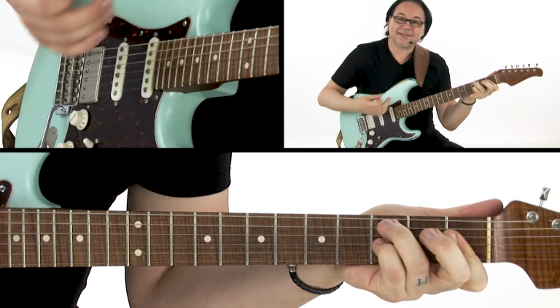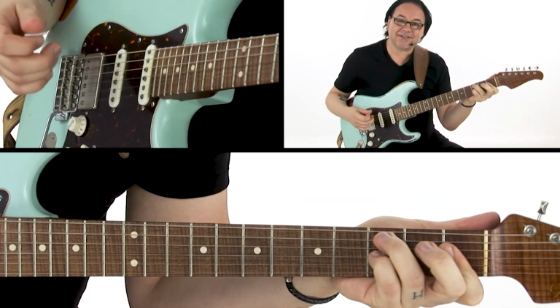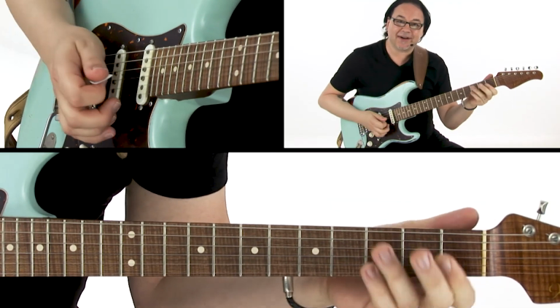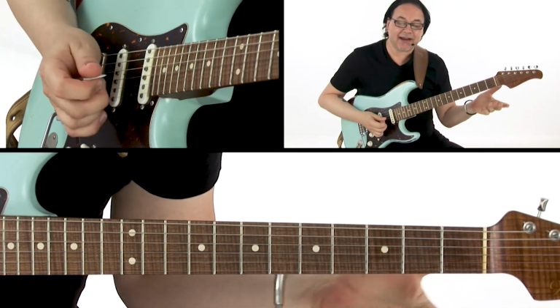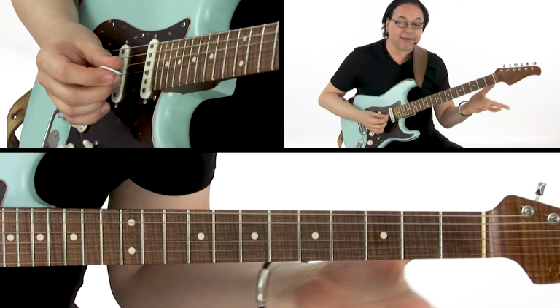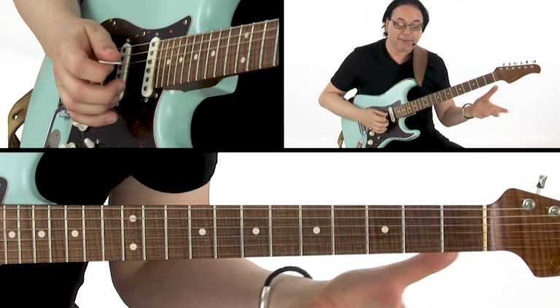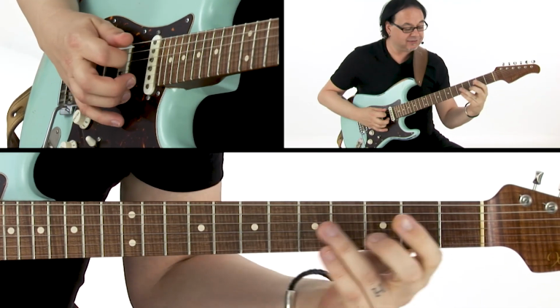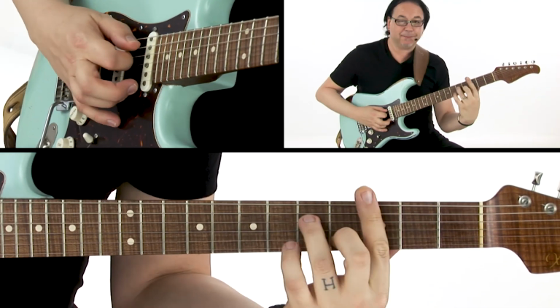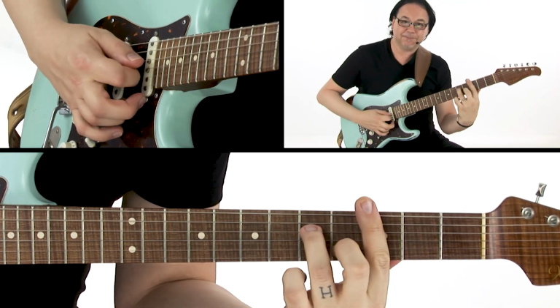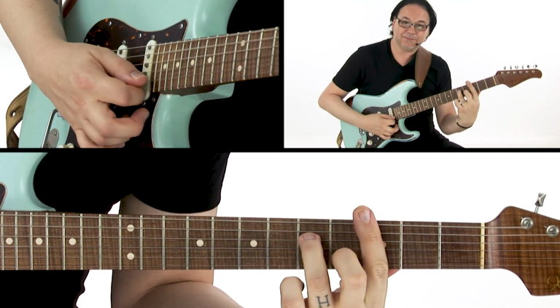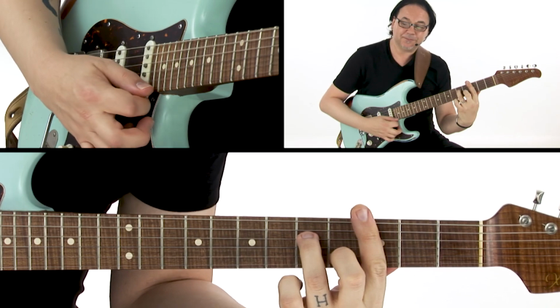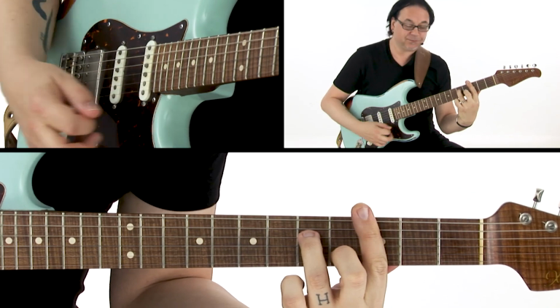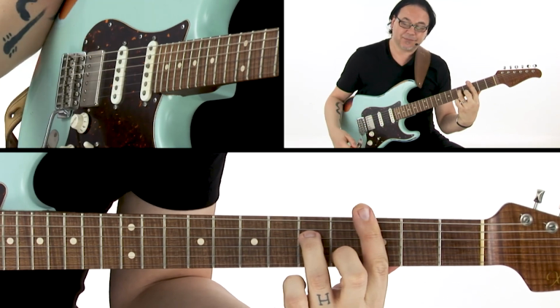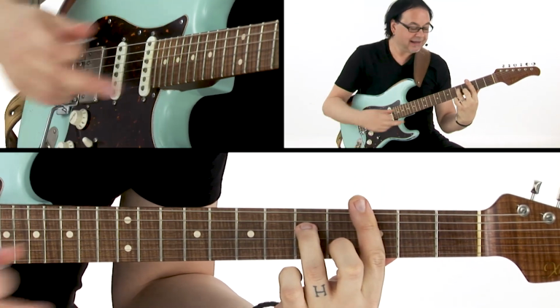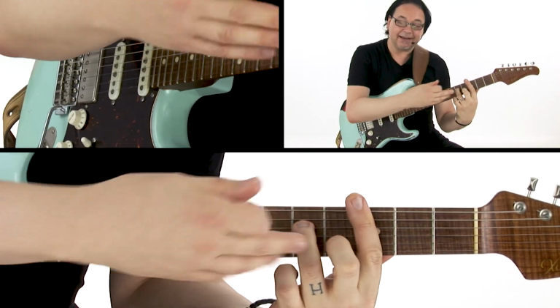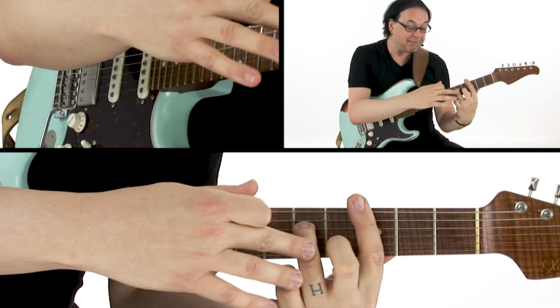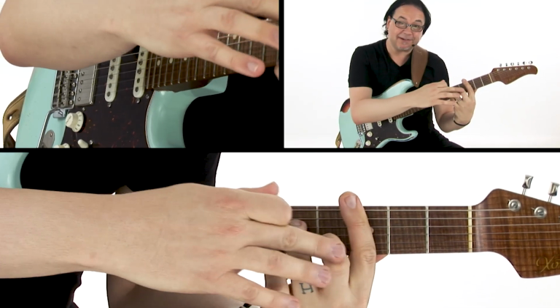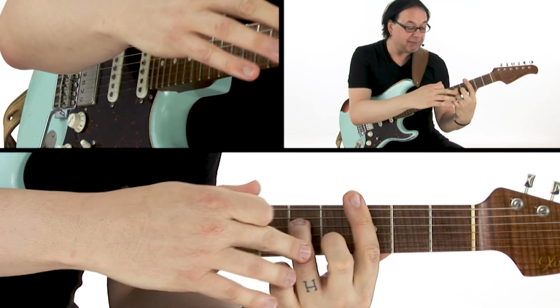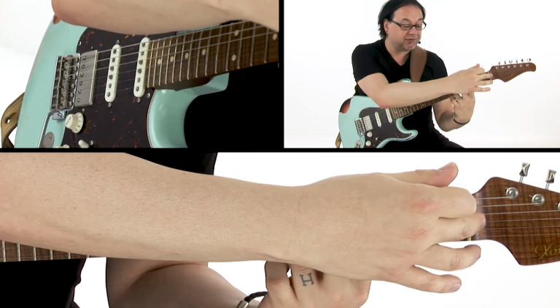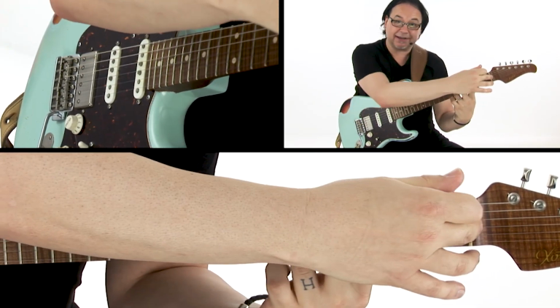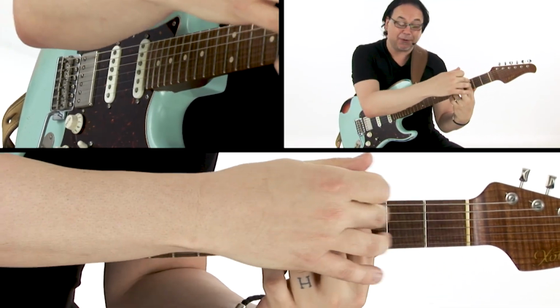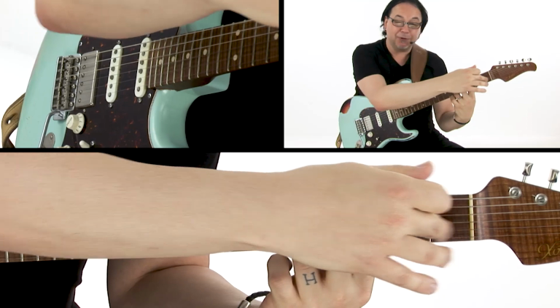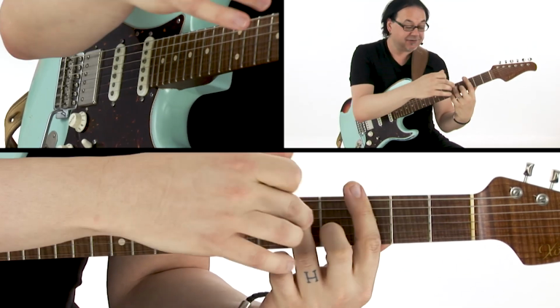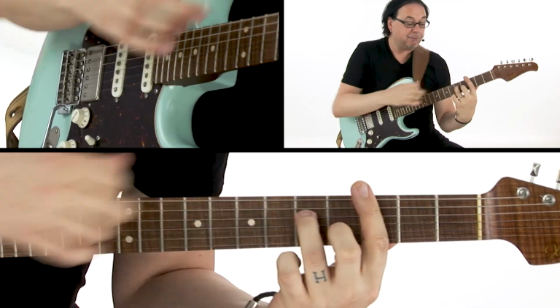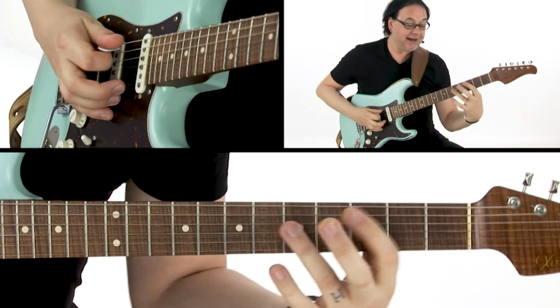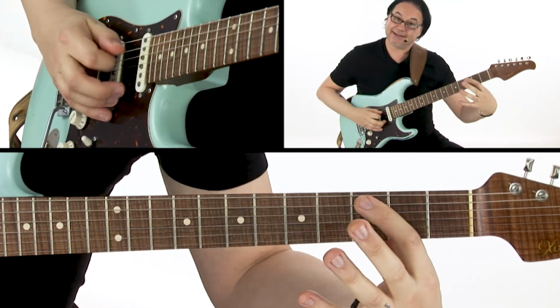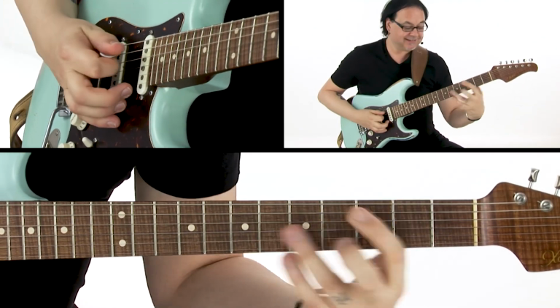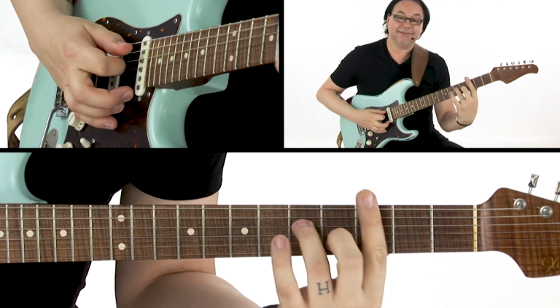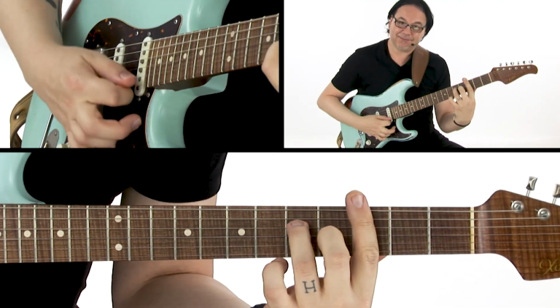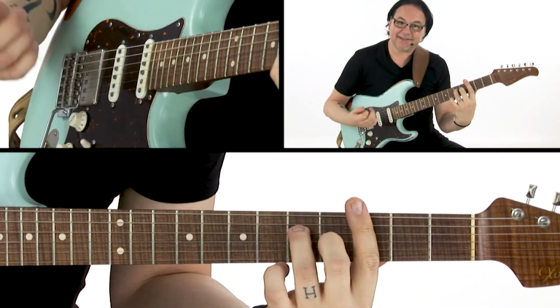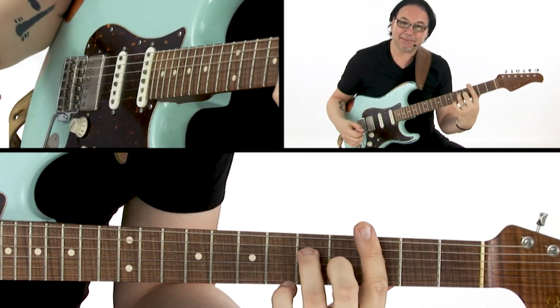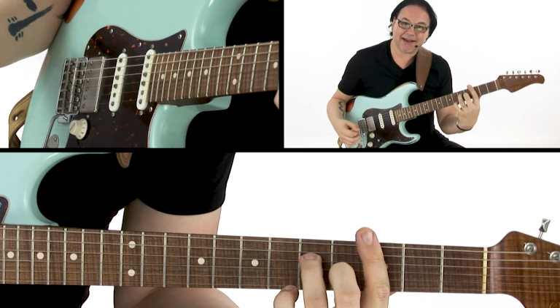Next position through our CAGED shapes would be the A minor 7 shape. And again it's an A minor 7 shape as if you've taken a capo or moved the nut up, but the bass is a C — hence C minor 7.